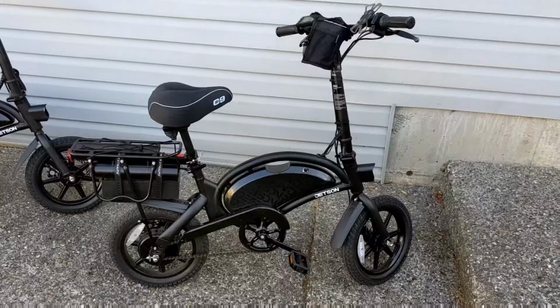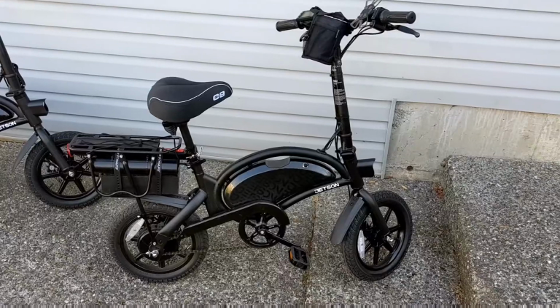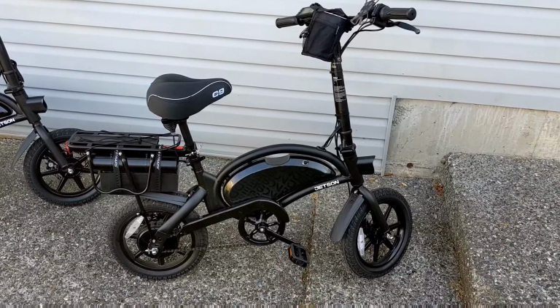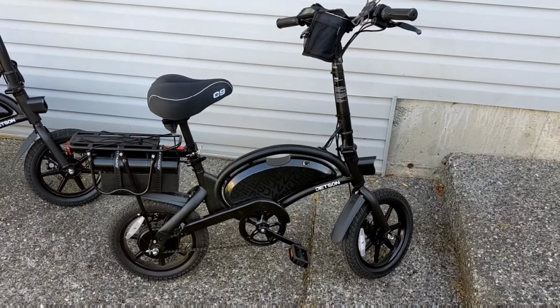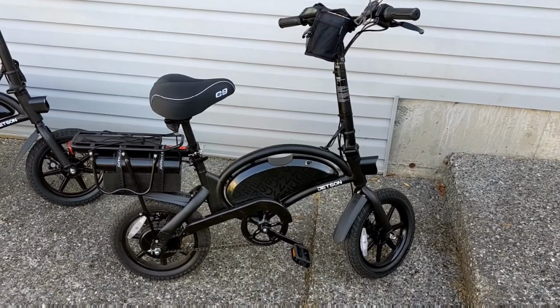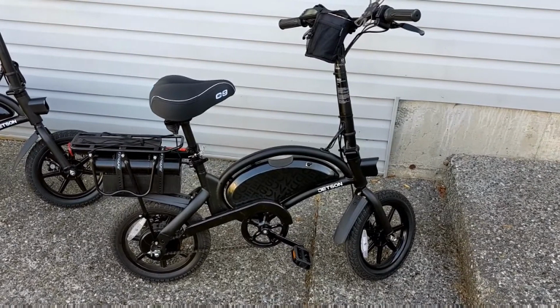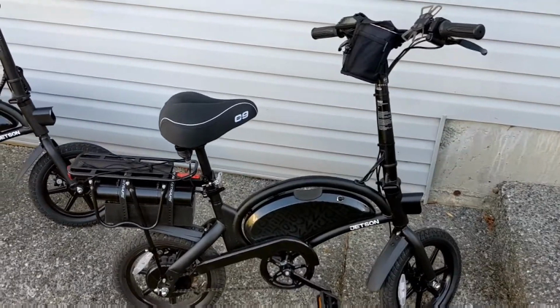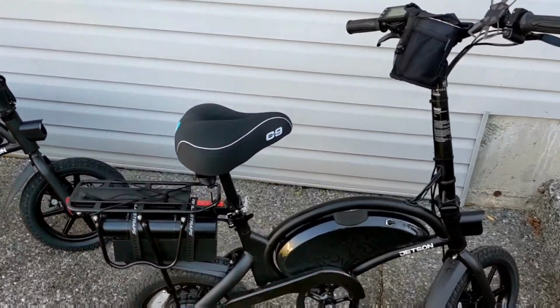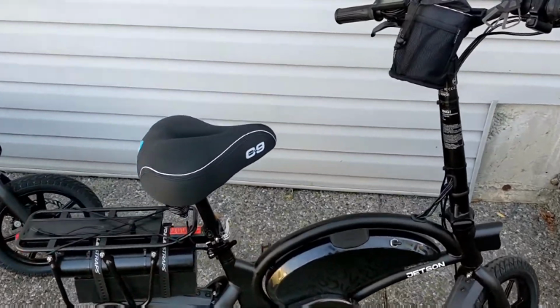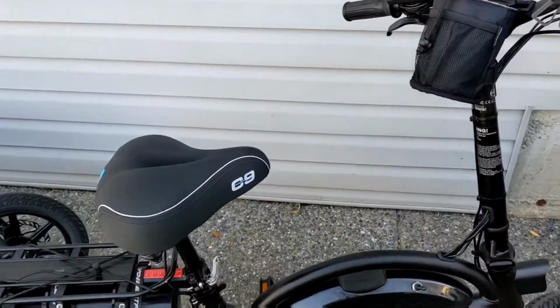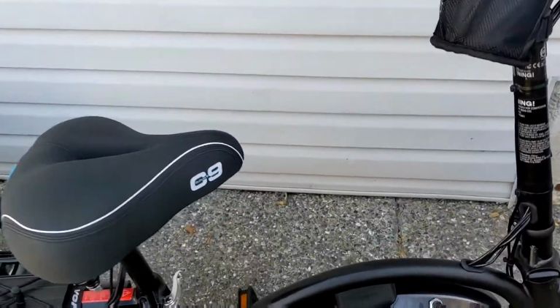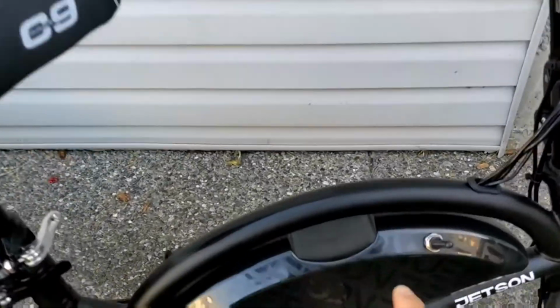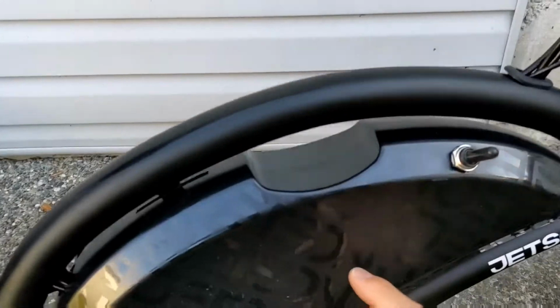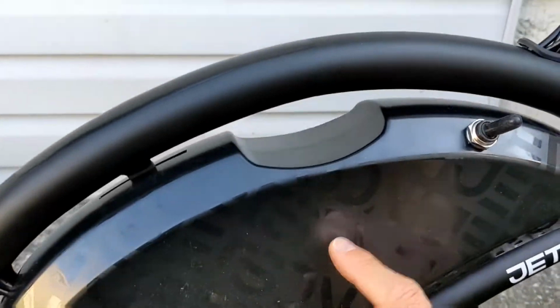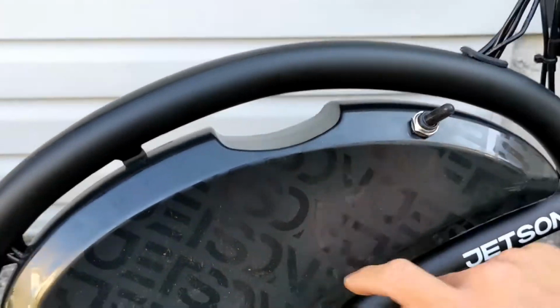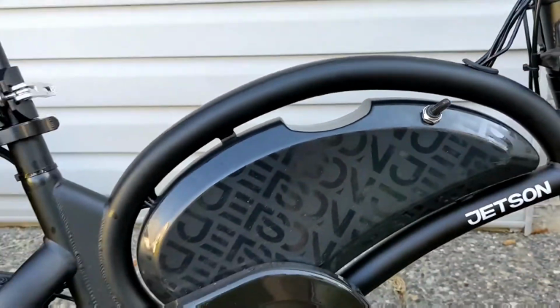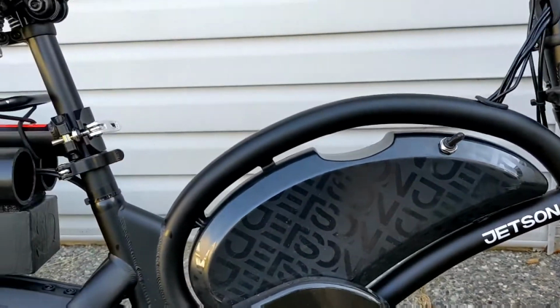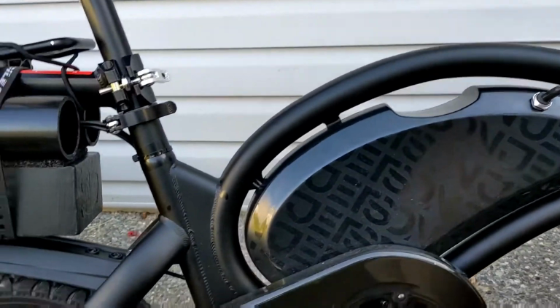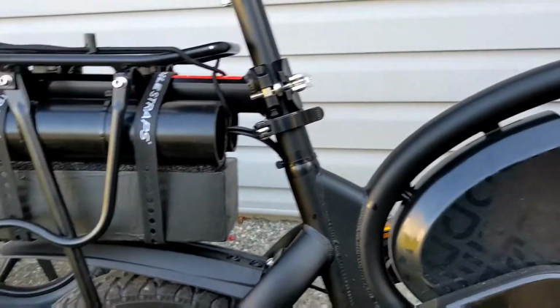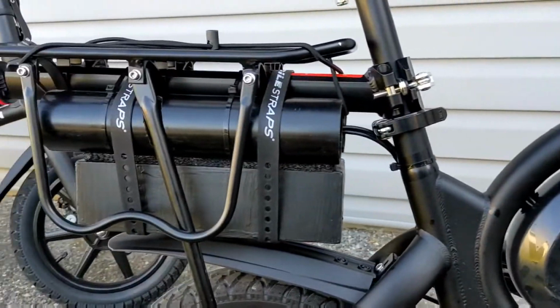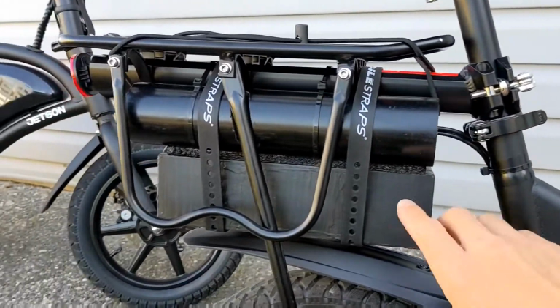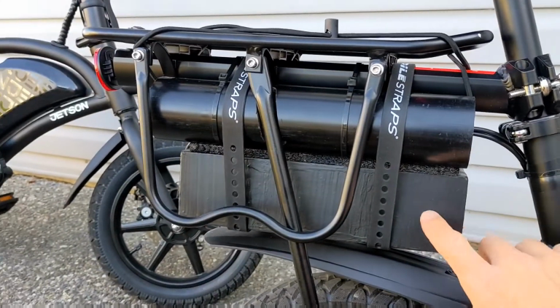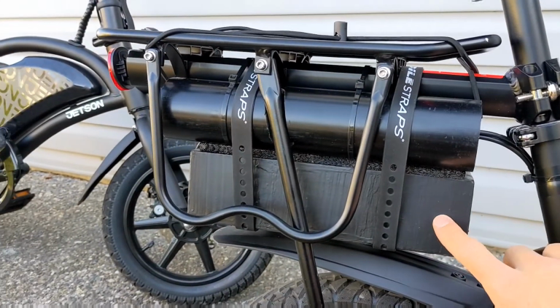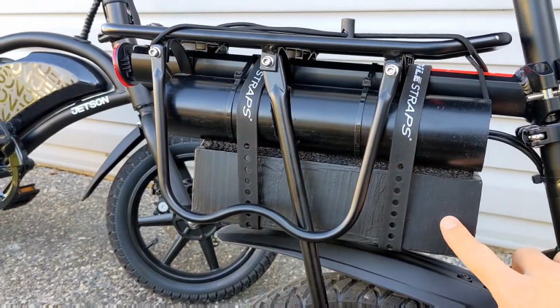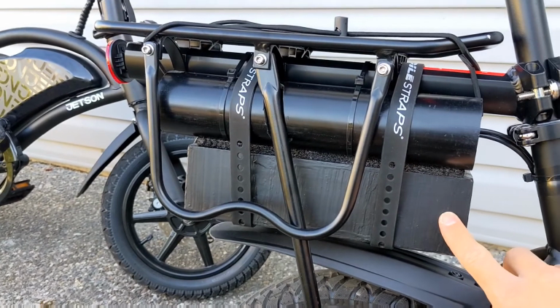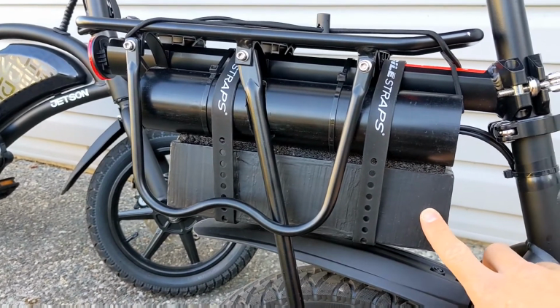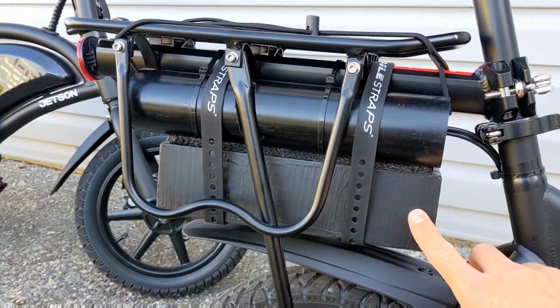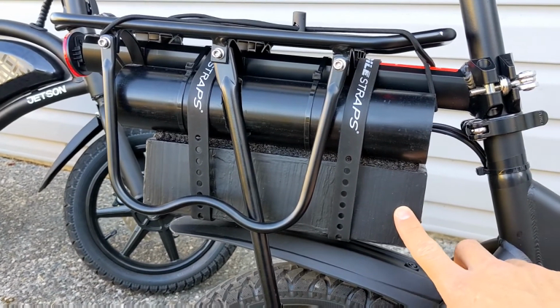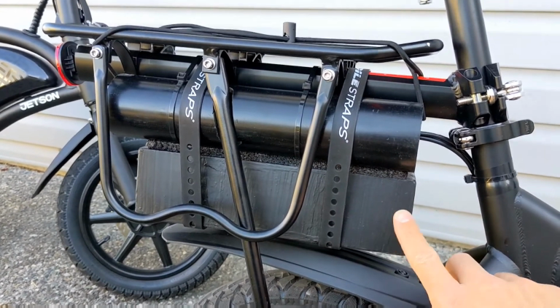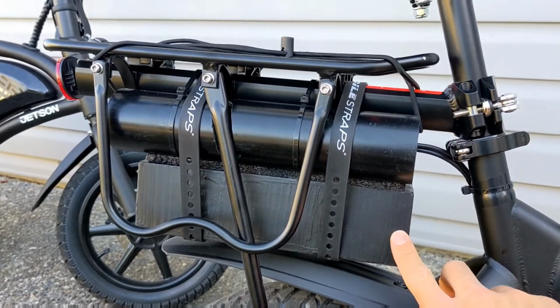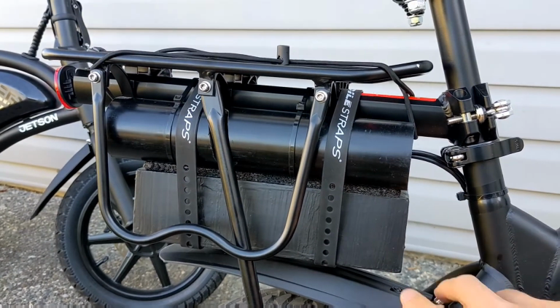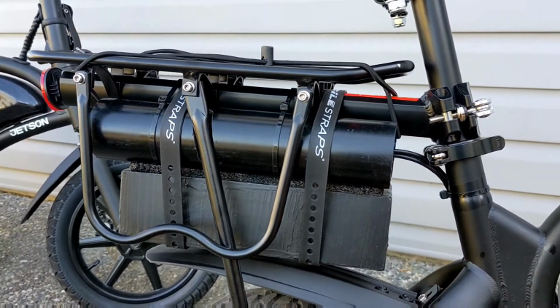Jetson Bowl Pro dual battery setup. Running the stock battery standard inside, and also a 48 volt 10 amp hour battery attached to the bottom of the rack in the back.